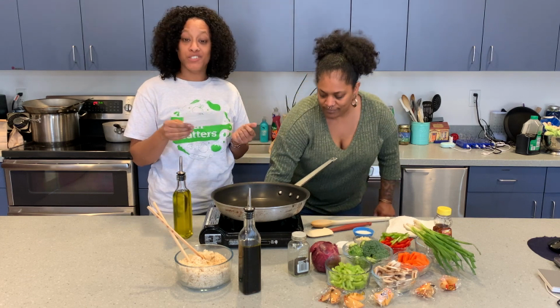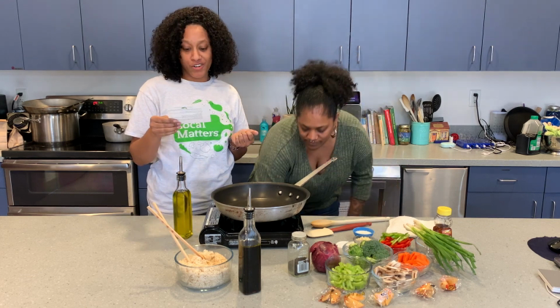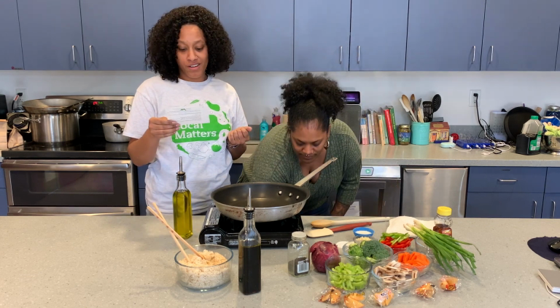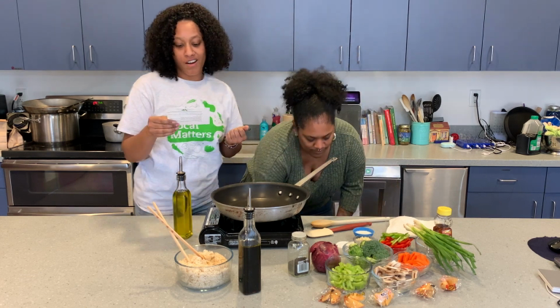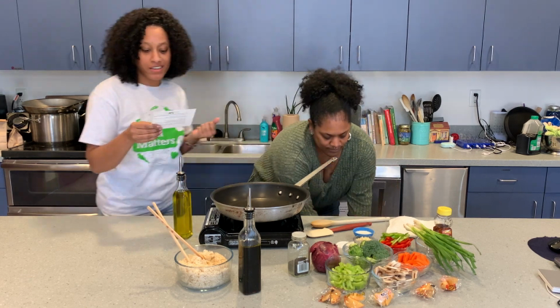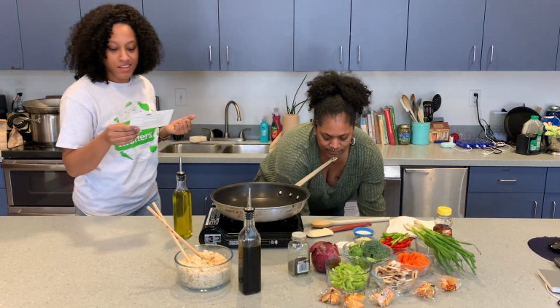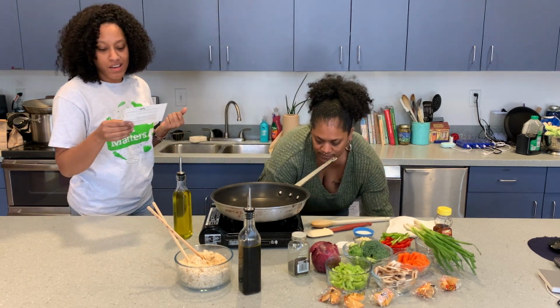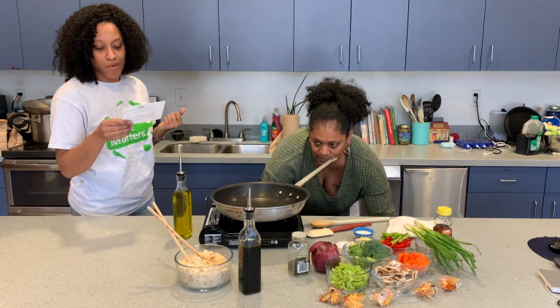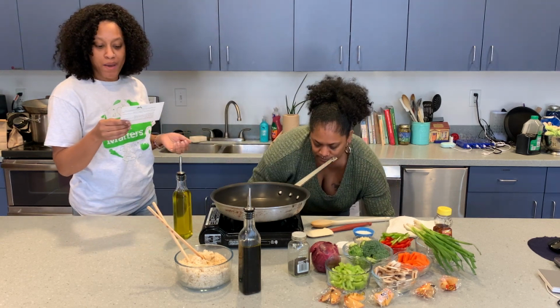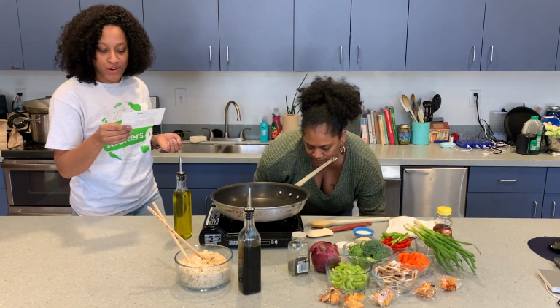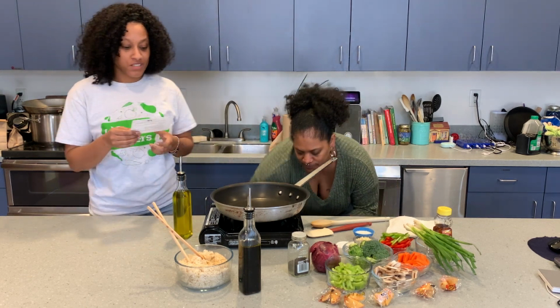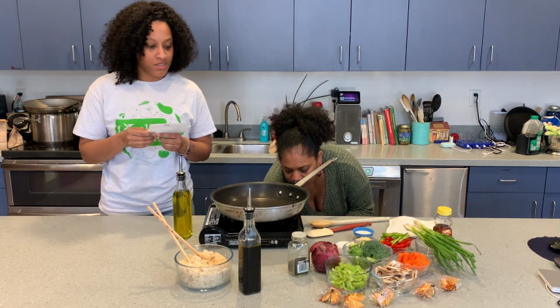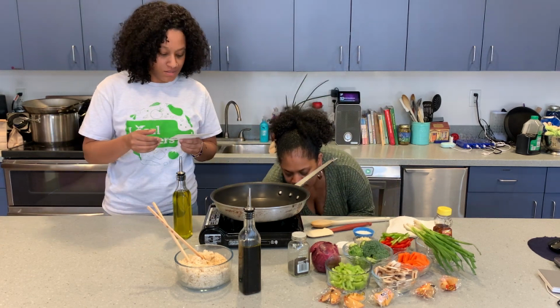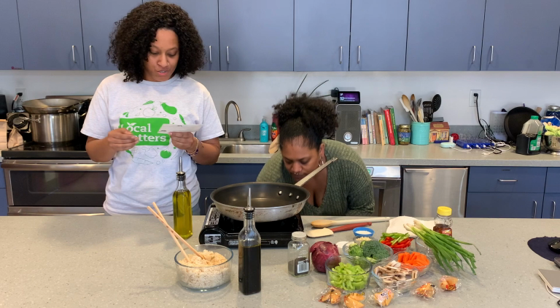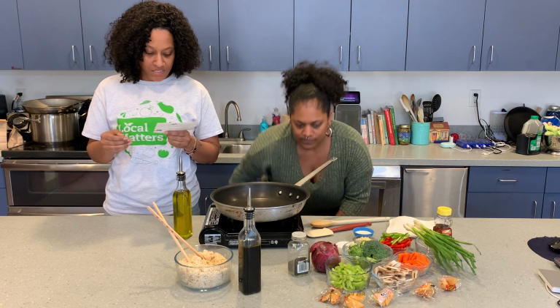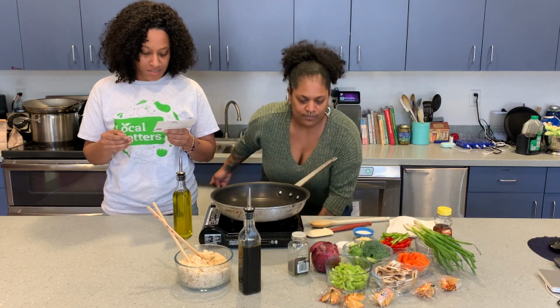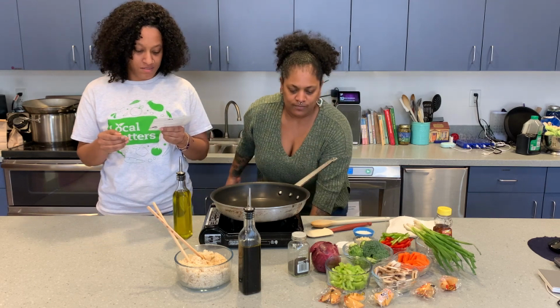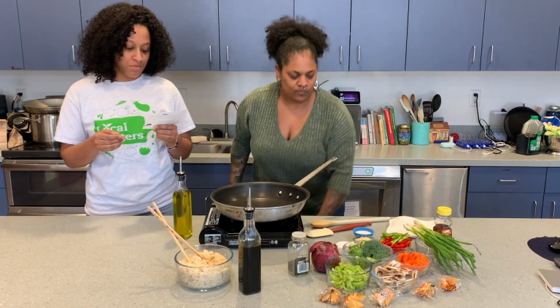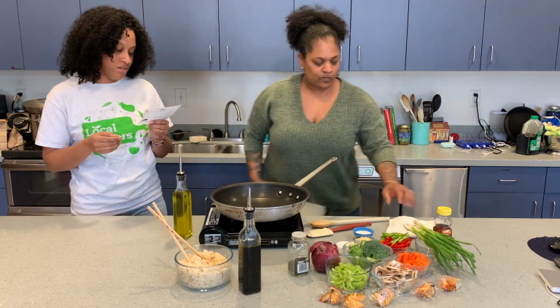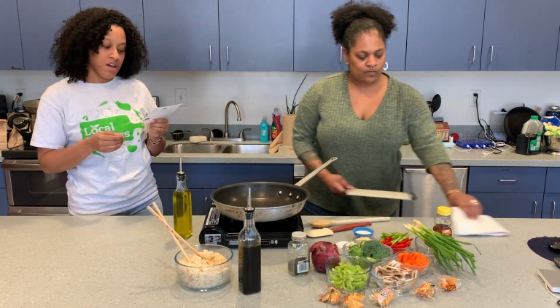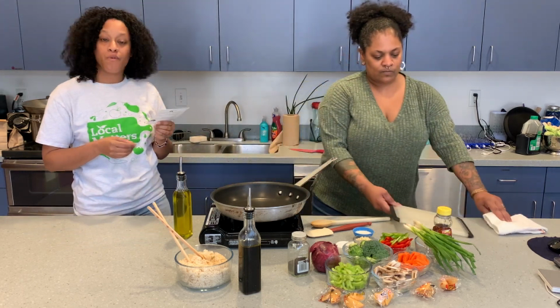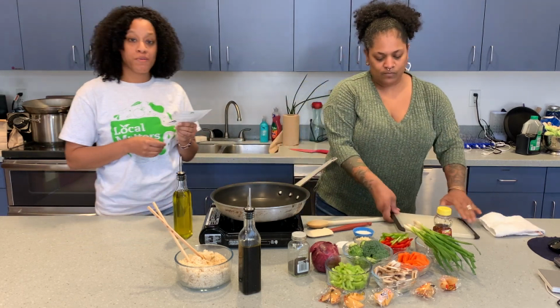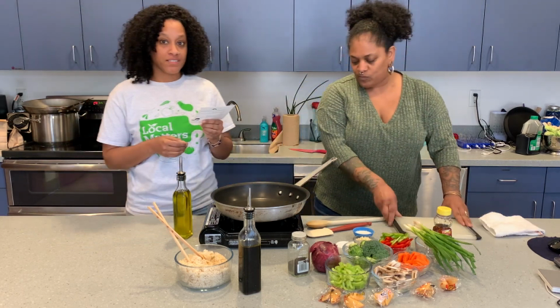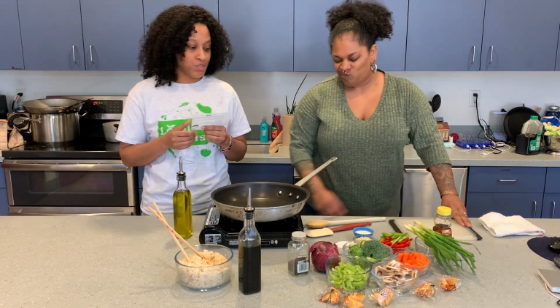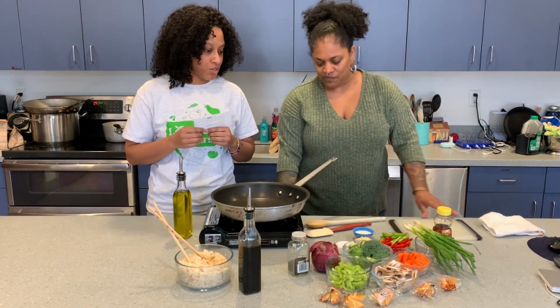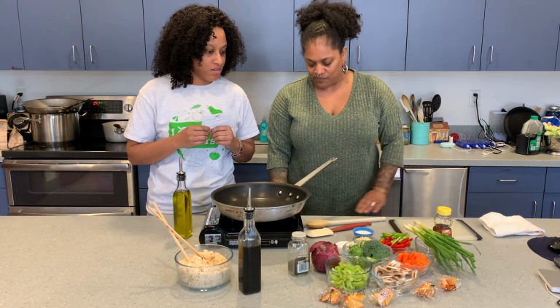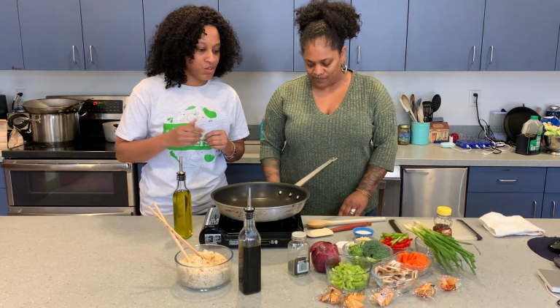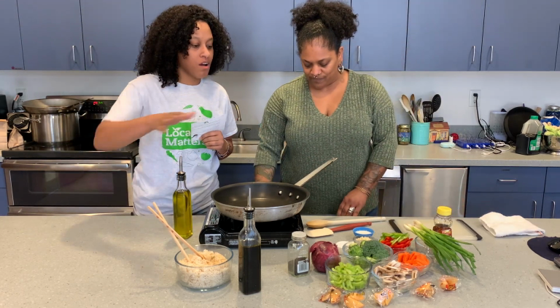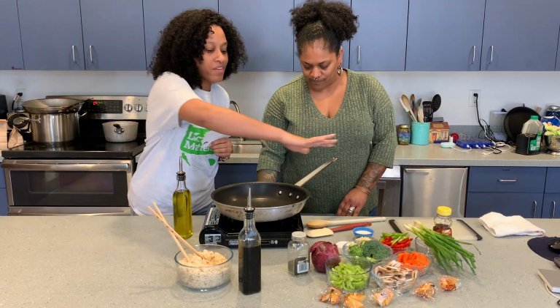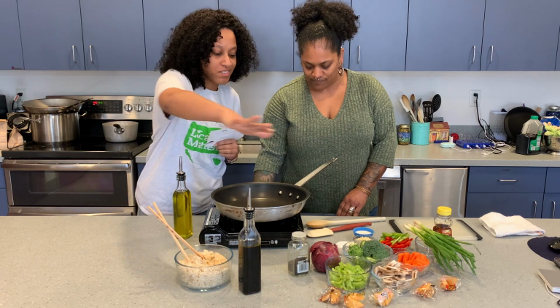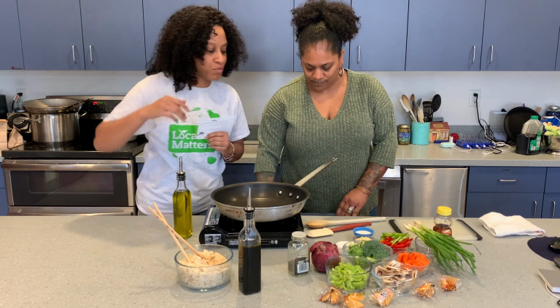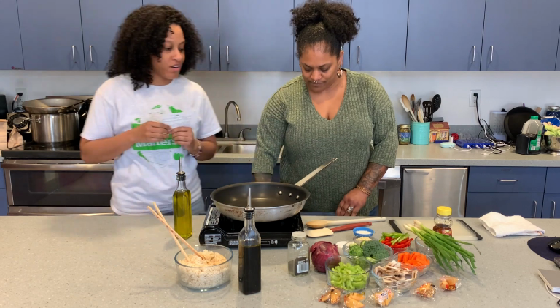We also have minced ginger, garlic, red pepper, sesame seeds, soy sauce, sesame, hot red pepper glaze, and some sugar. So you'll see all of that spread out here.